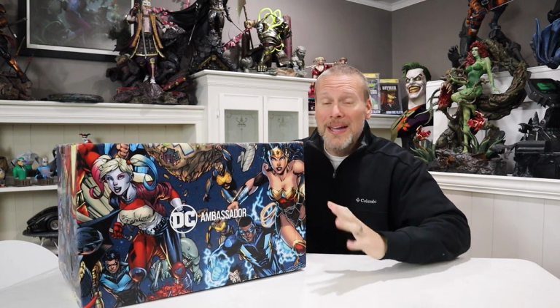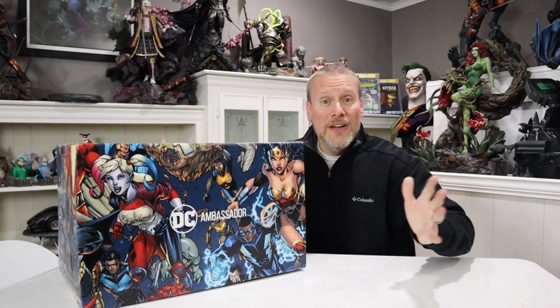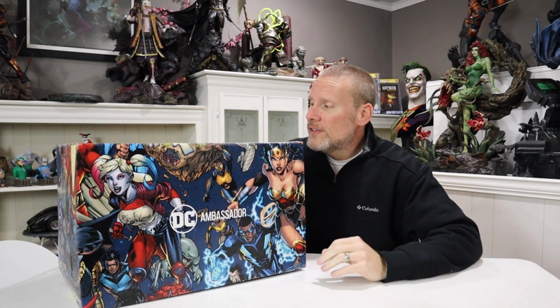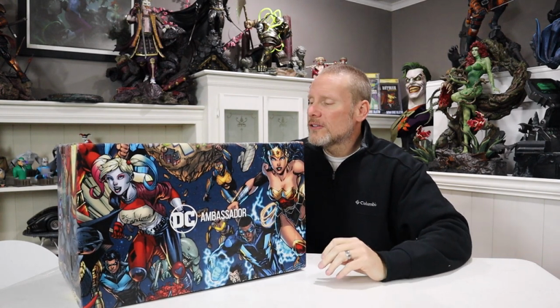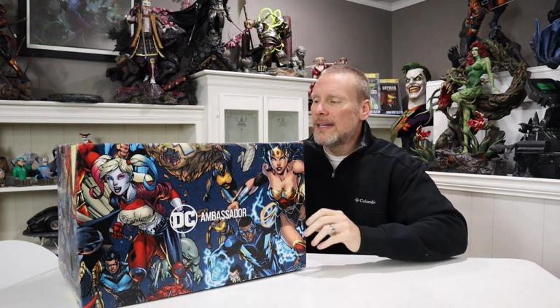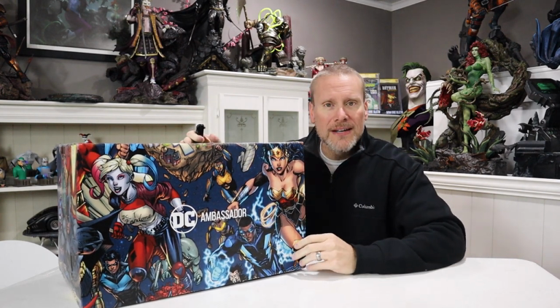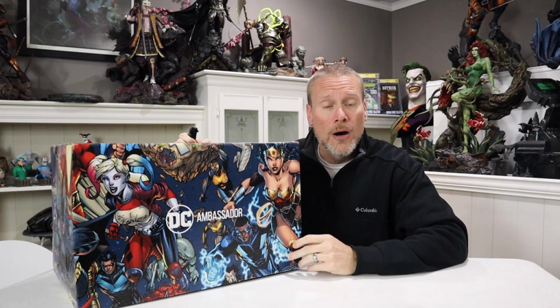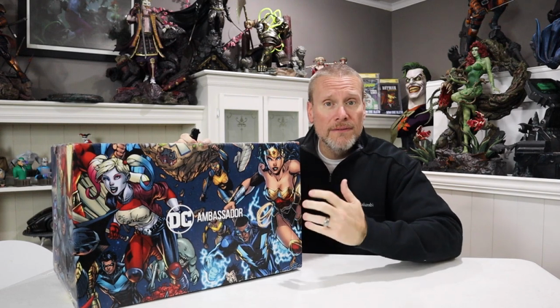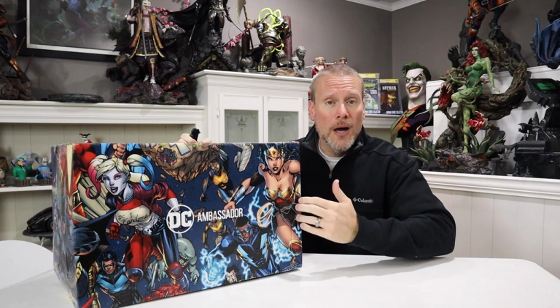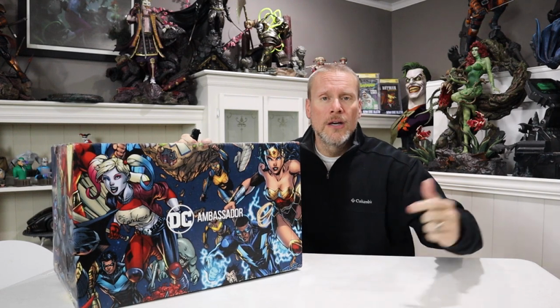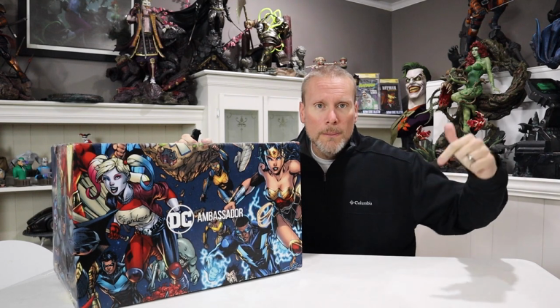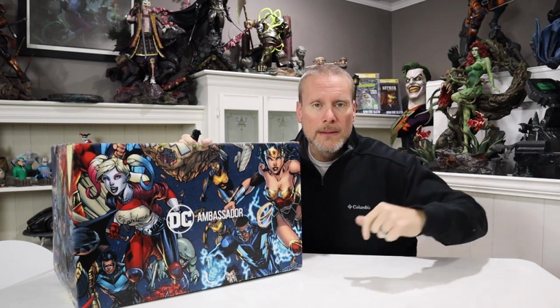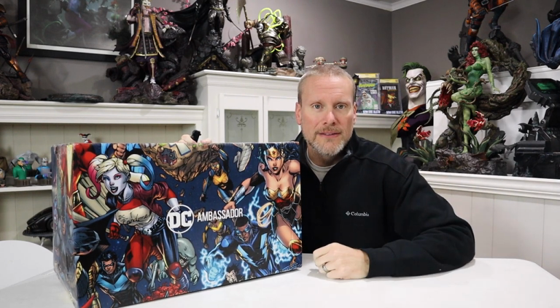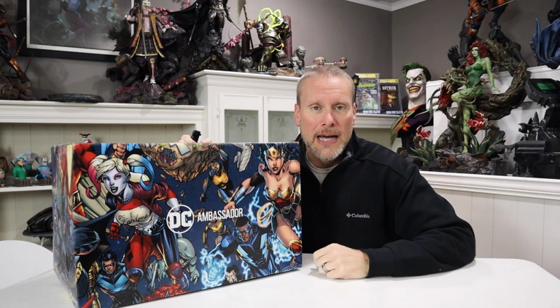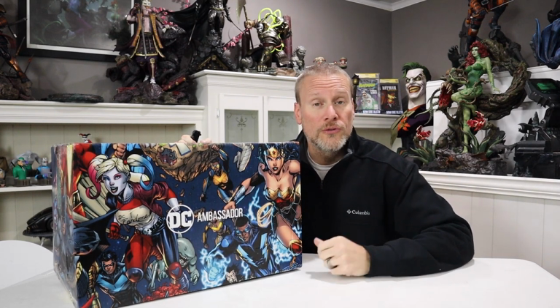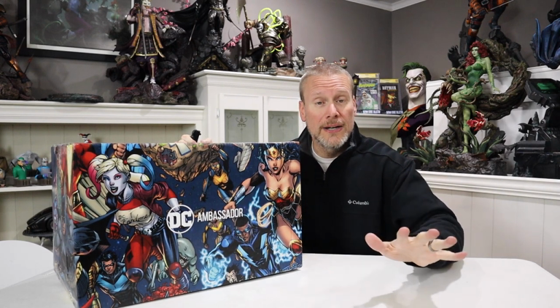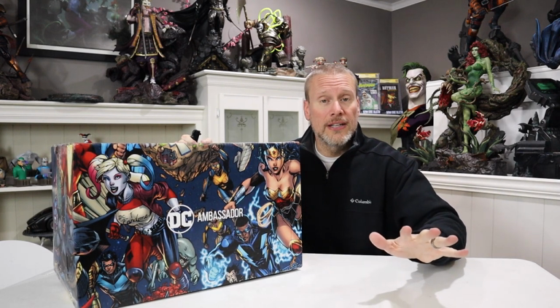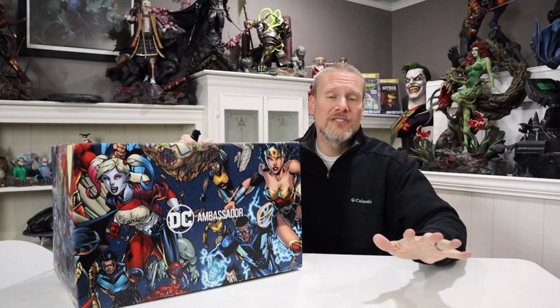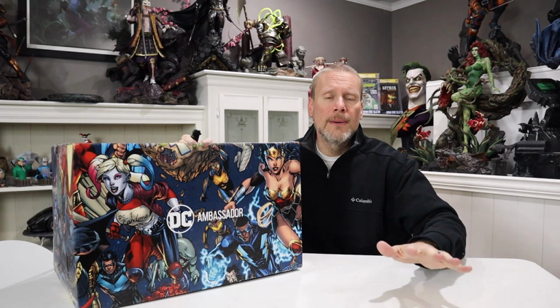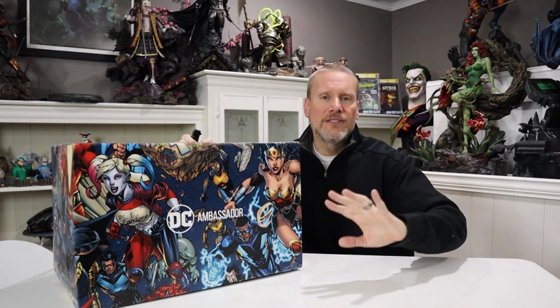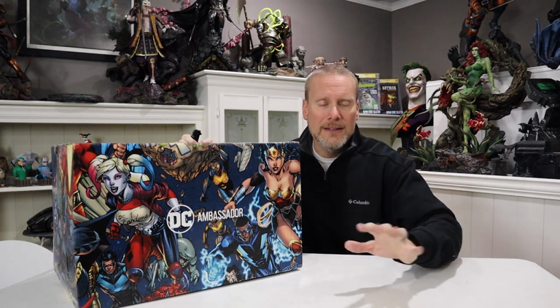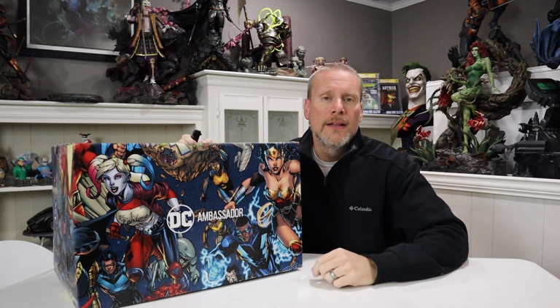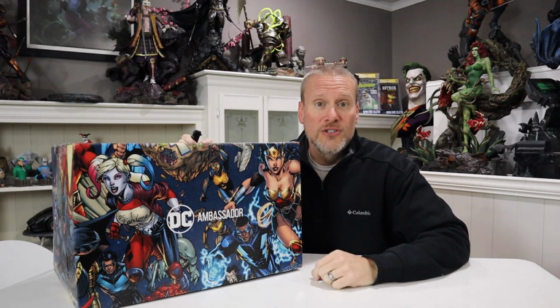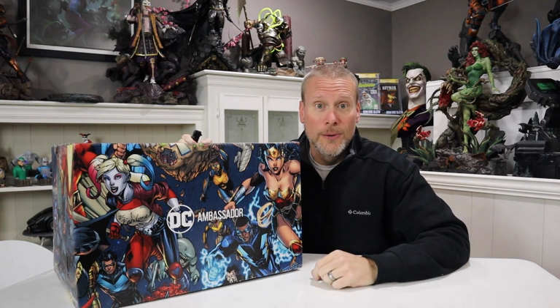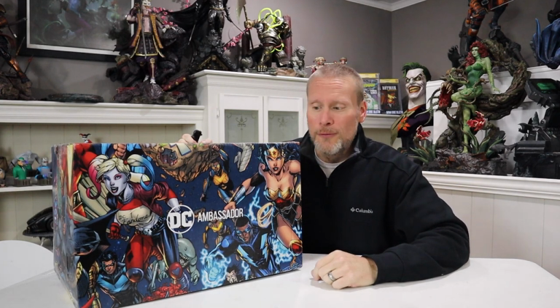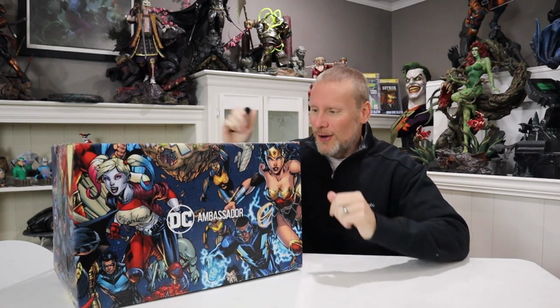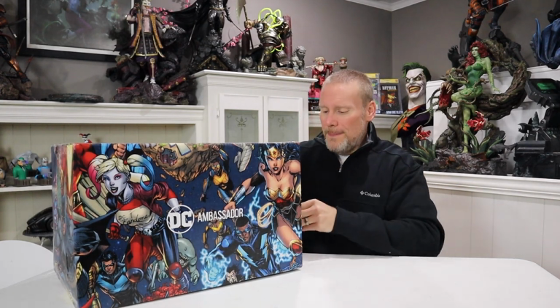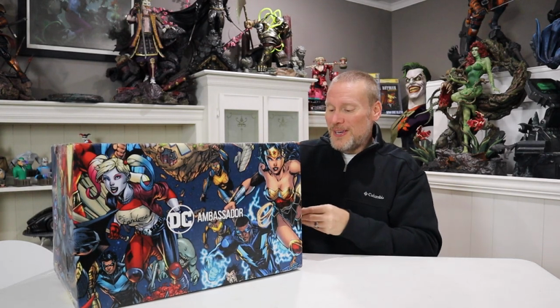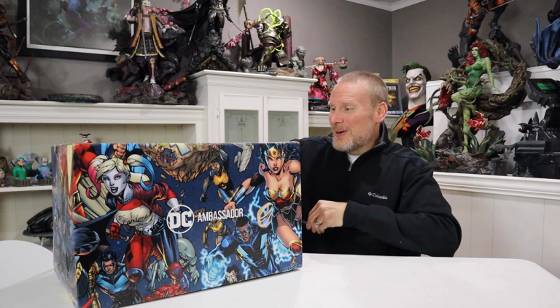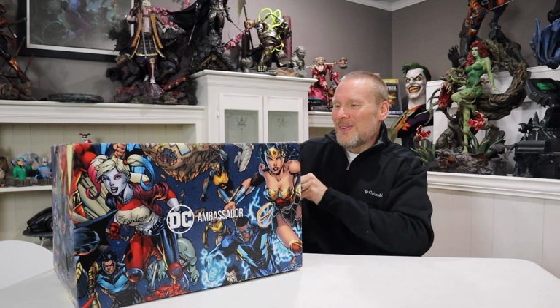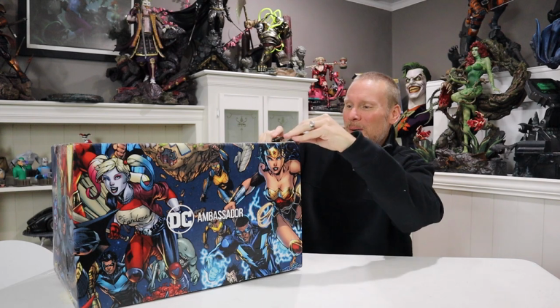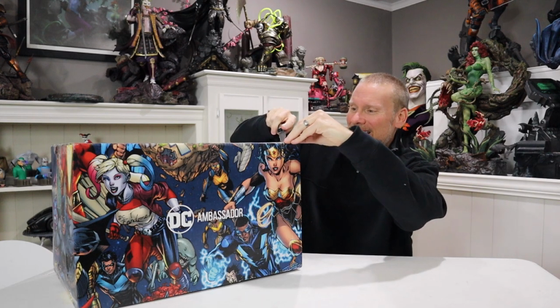Without further ado let's go ahead and unbox this. All of these products will be available in the links down below, so if you're interested in purchasing them that's a direct link where you can check those out. Okay, let's go ahead and open this.